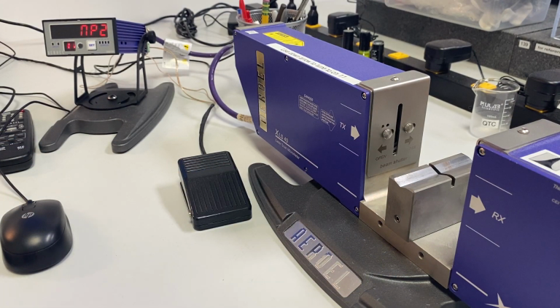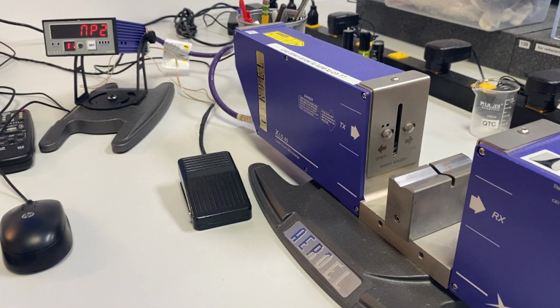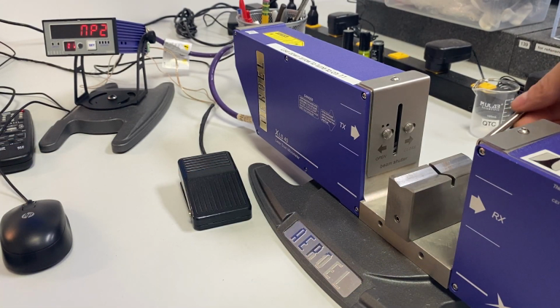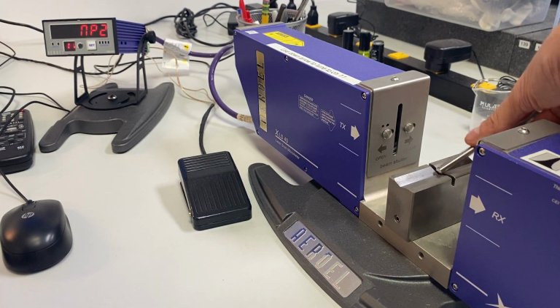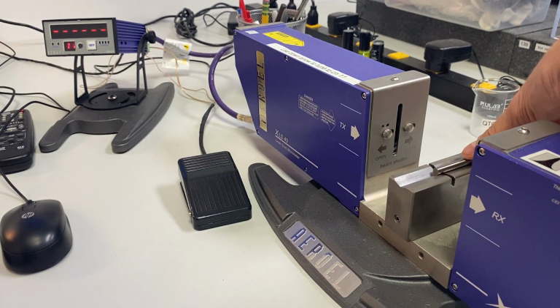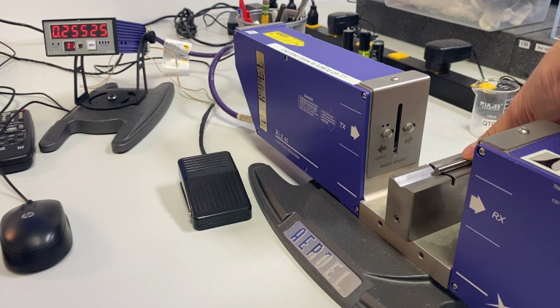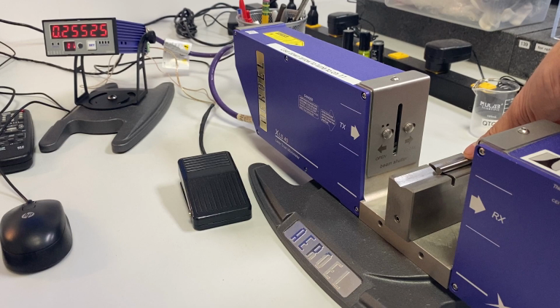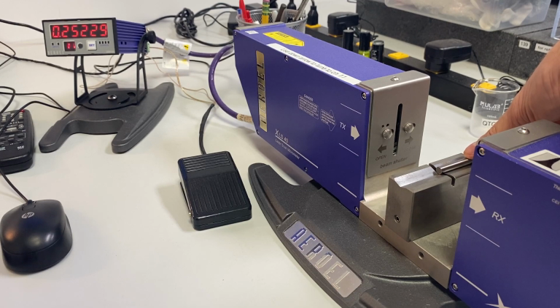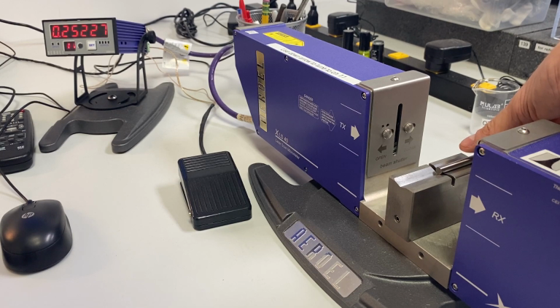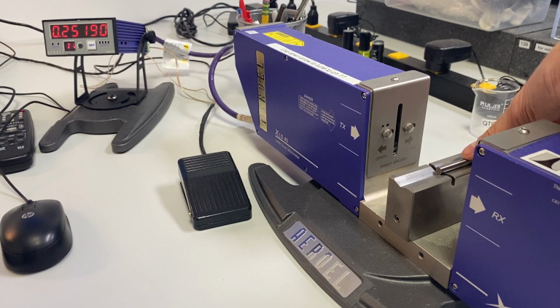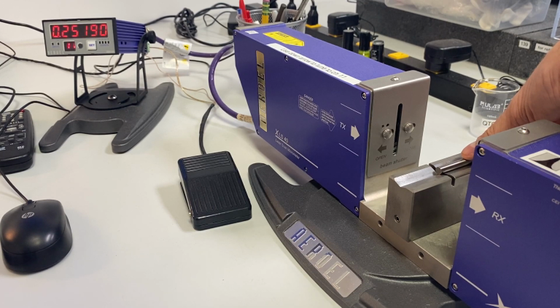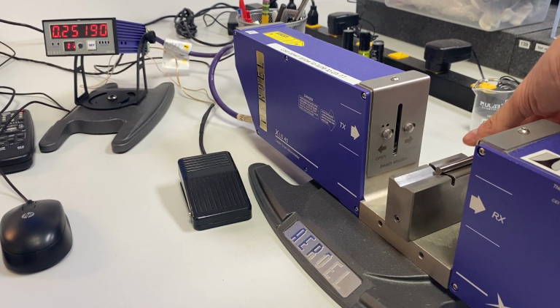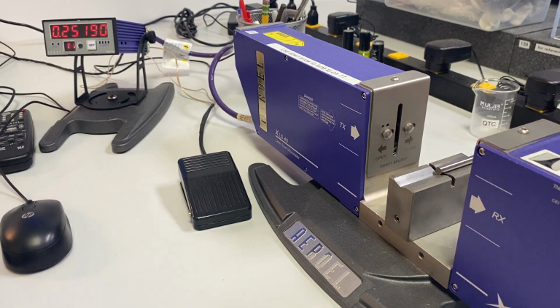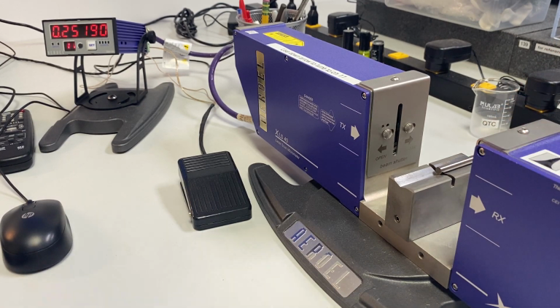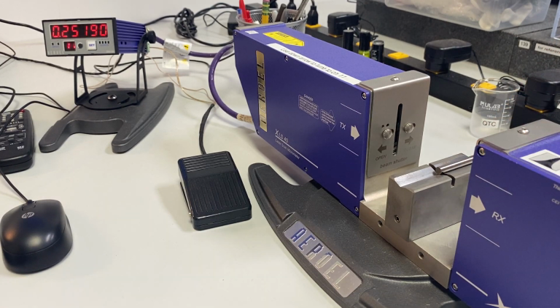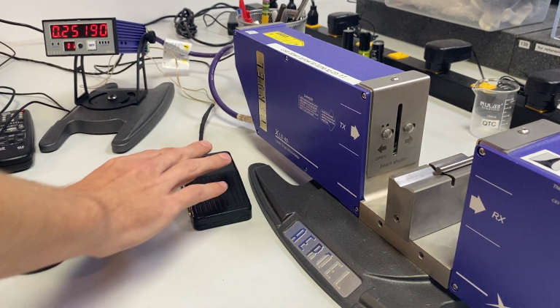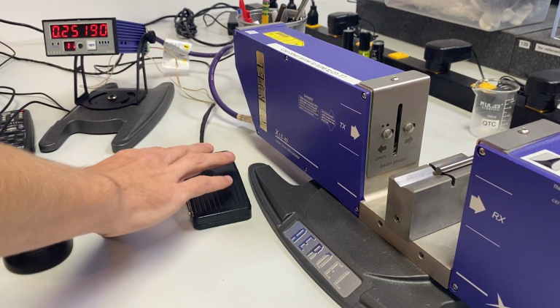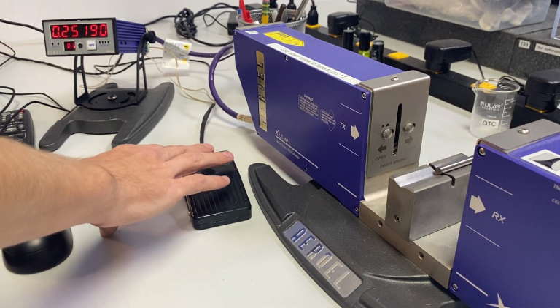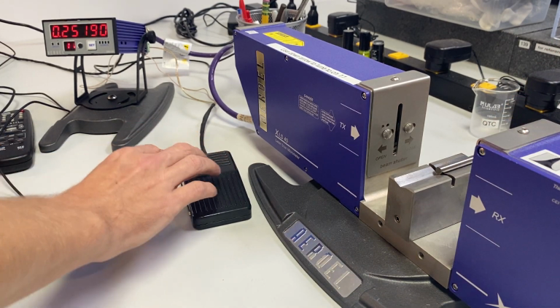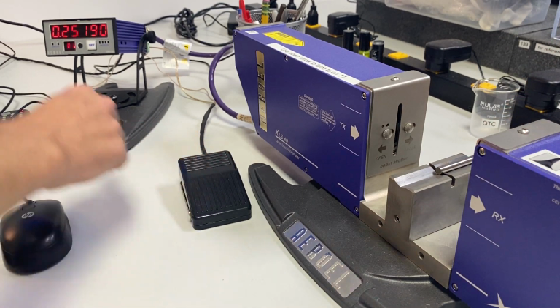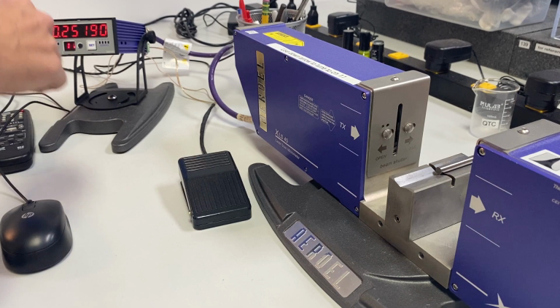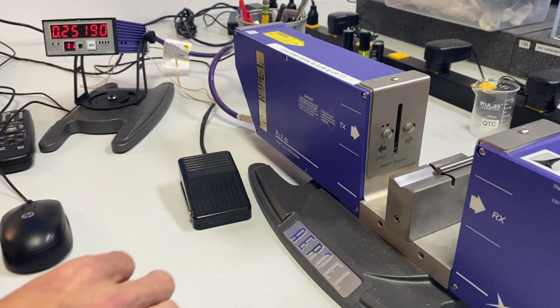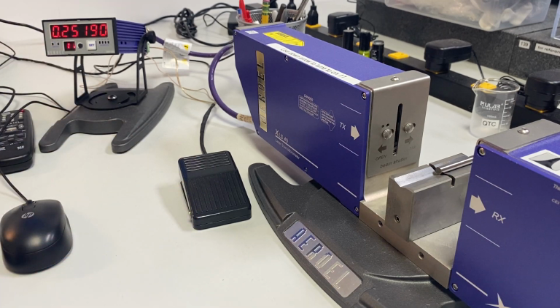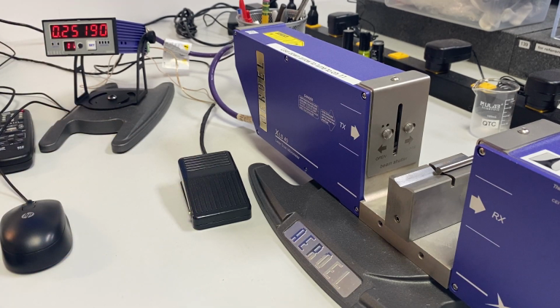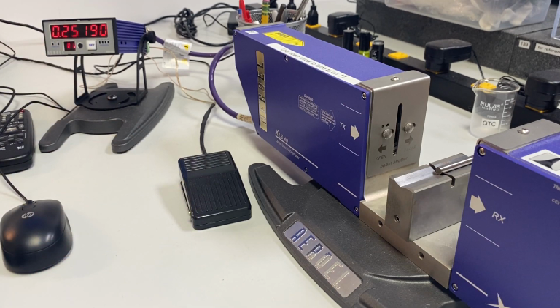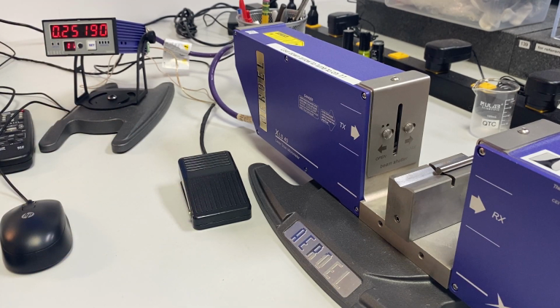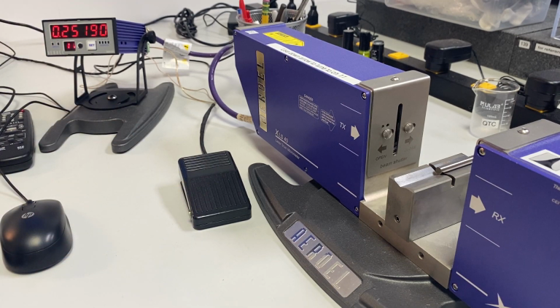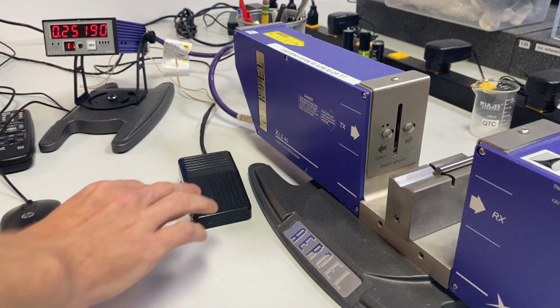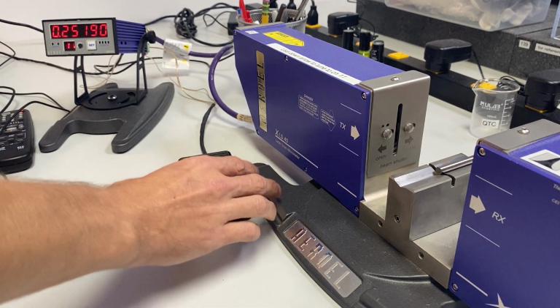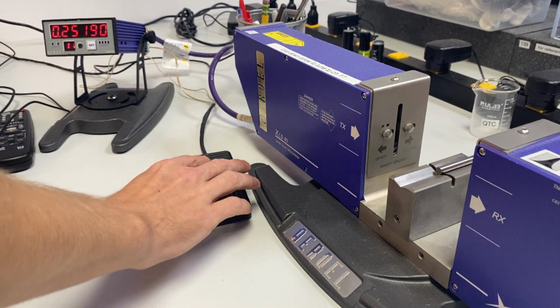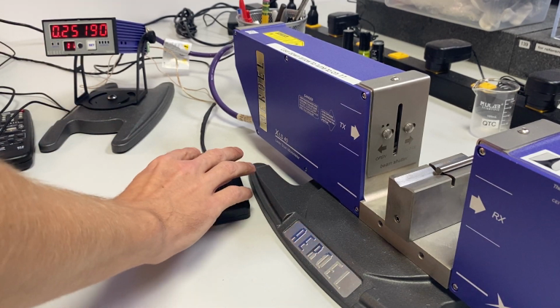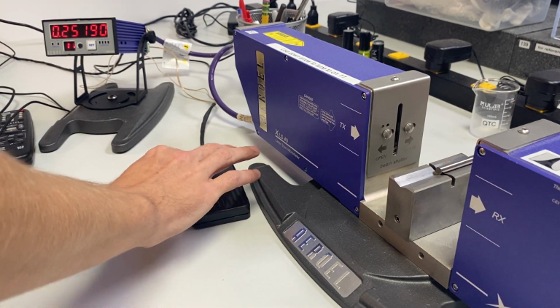Next pin. Take the first reading. These are a minus set, so we expect it to be within 200 micro inches of nominal on the low side.